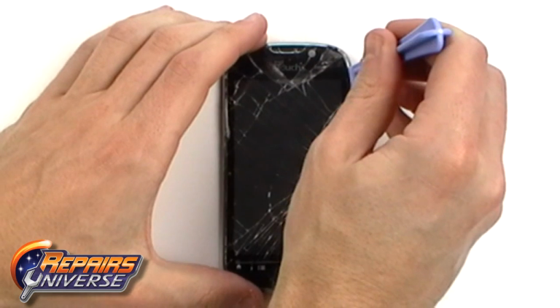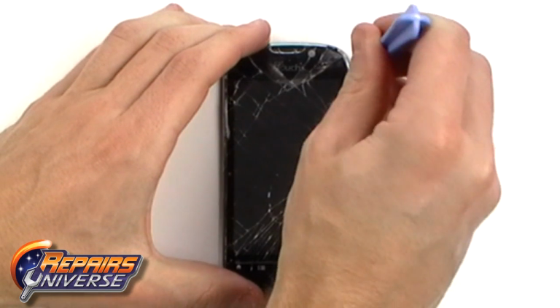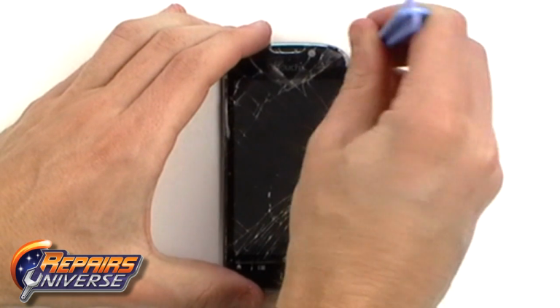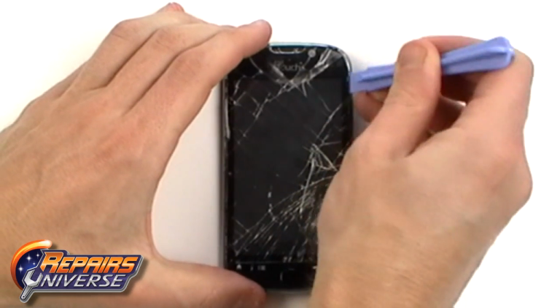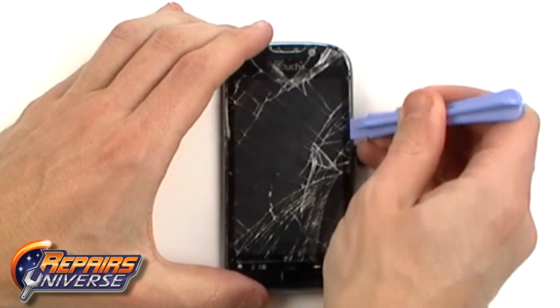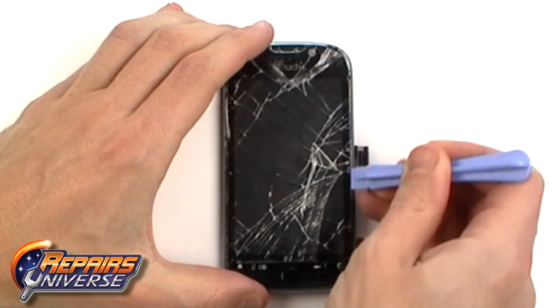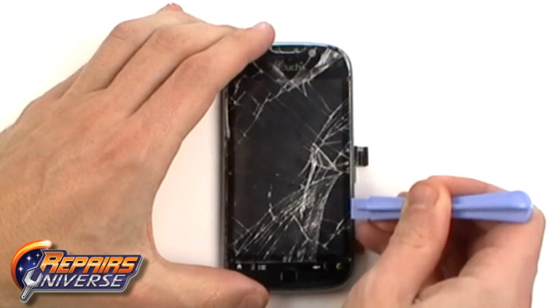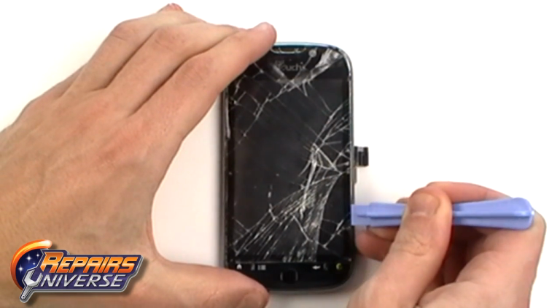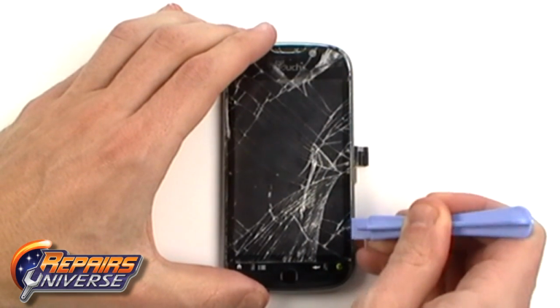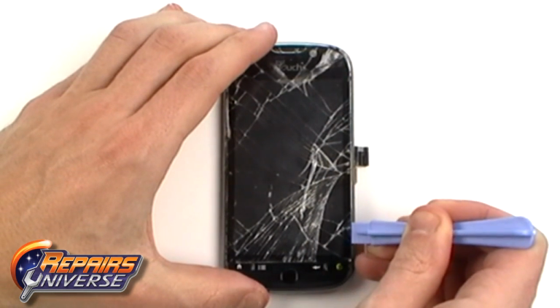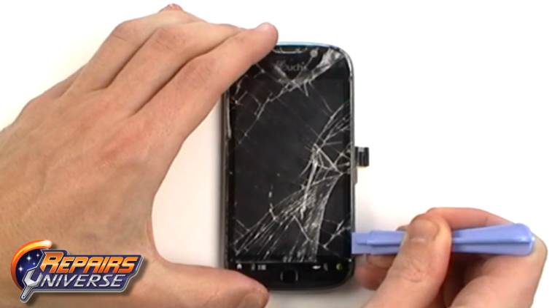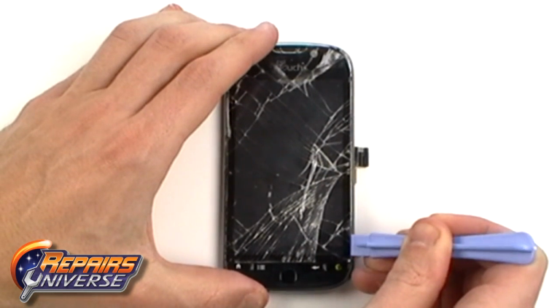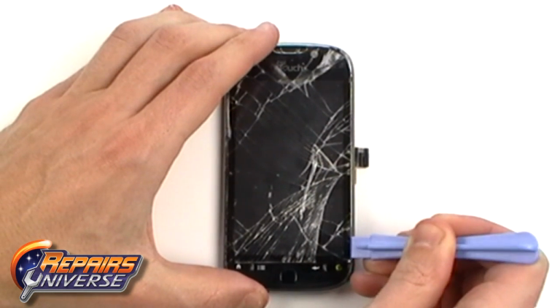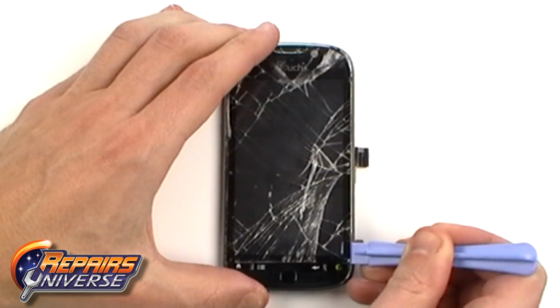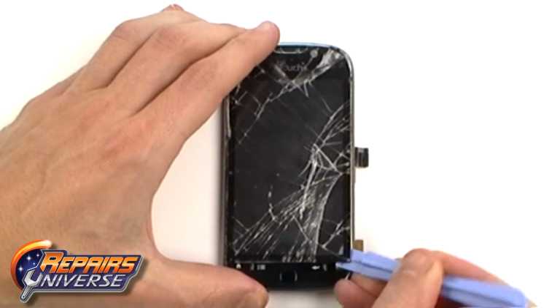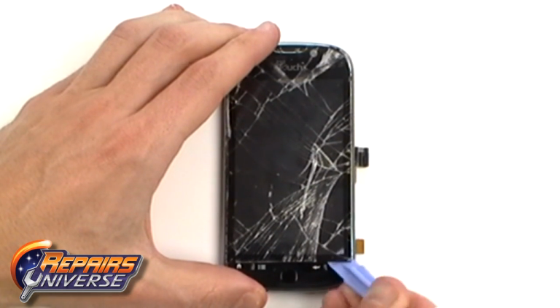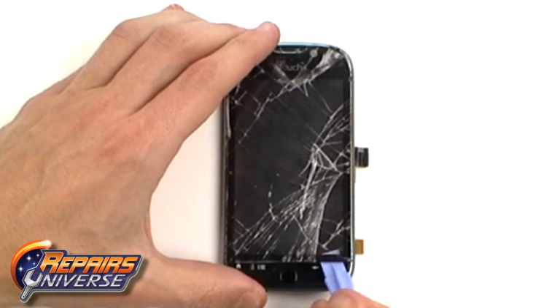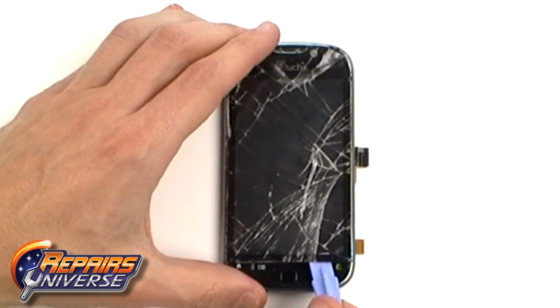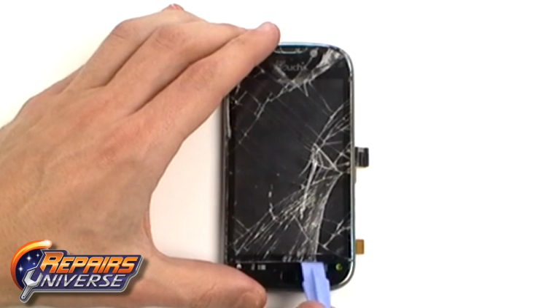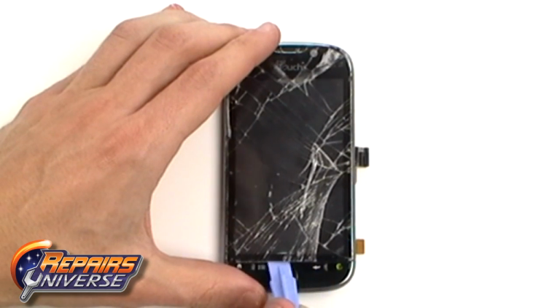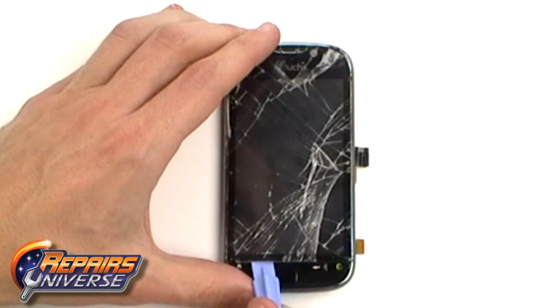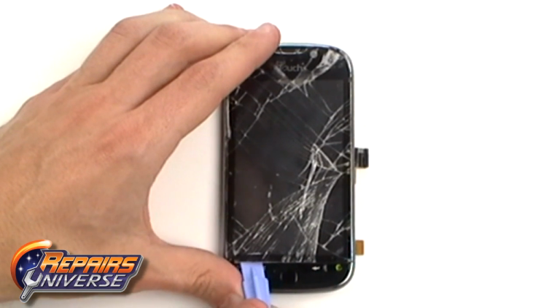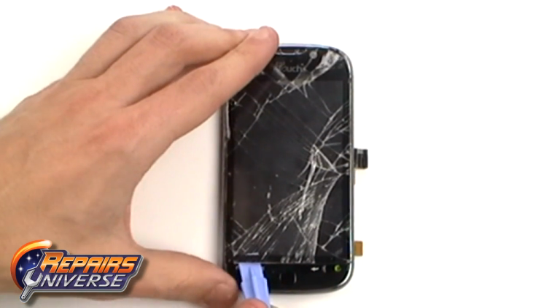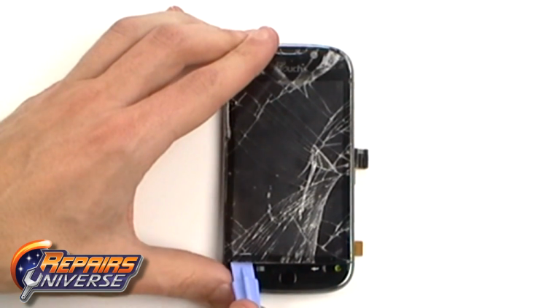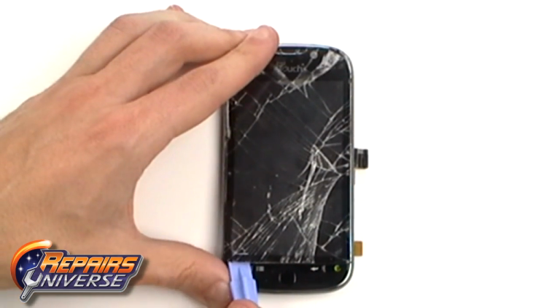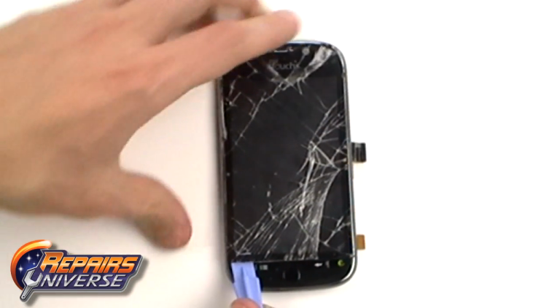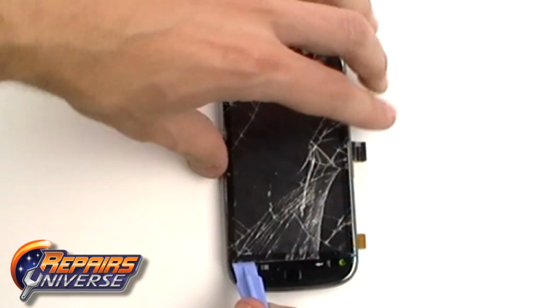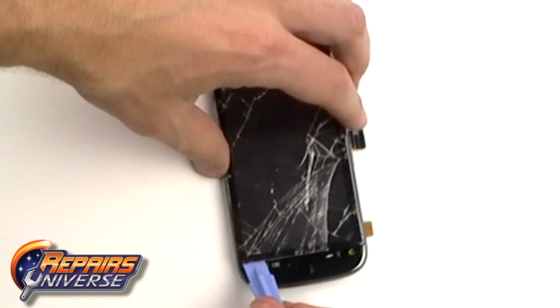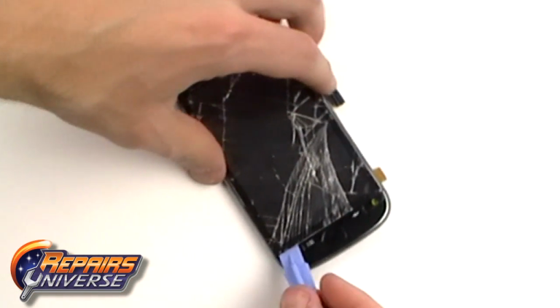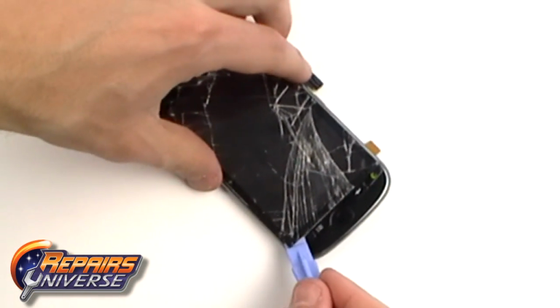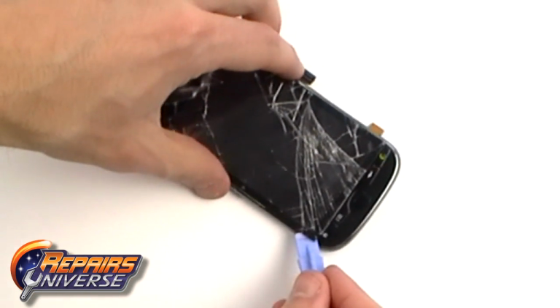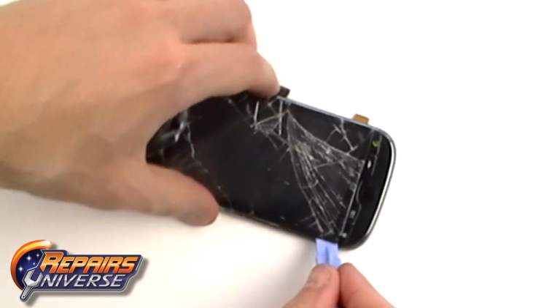With the glue warmed, you can now run a safe open pry tool around the sides of the phone and start lifting up the glass touch screen.